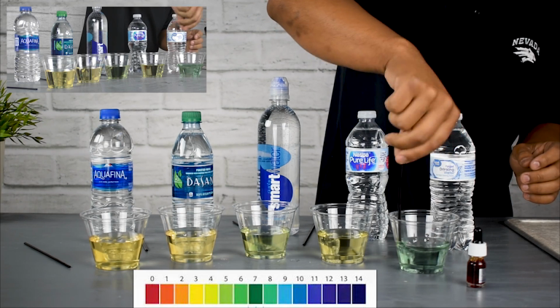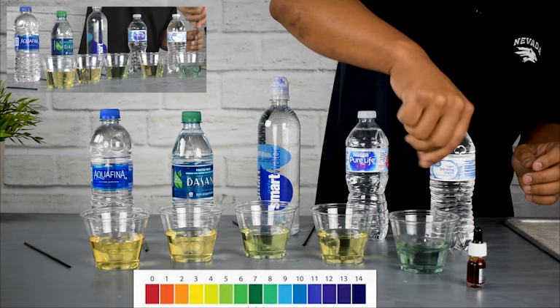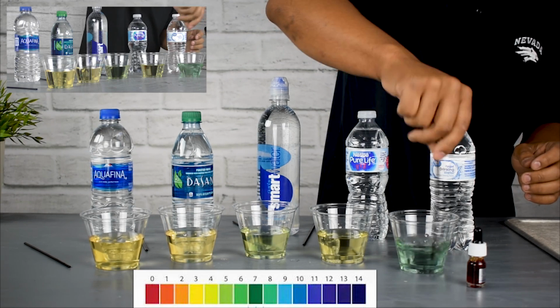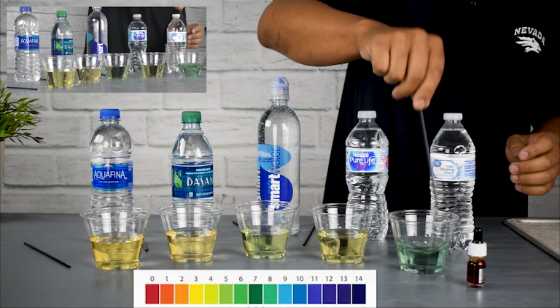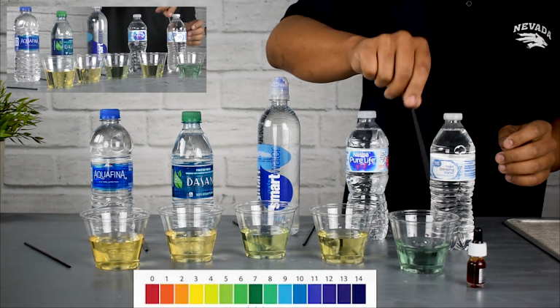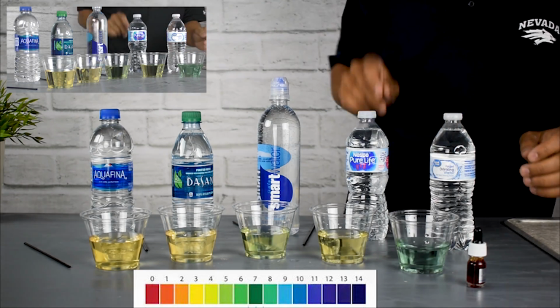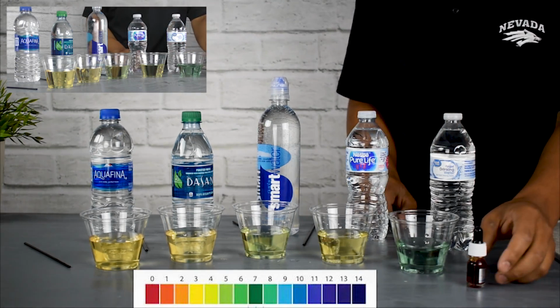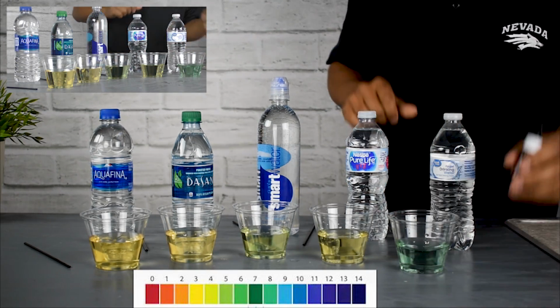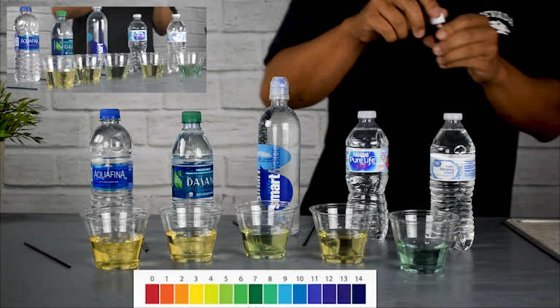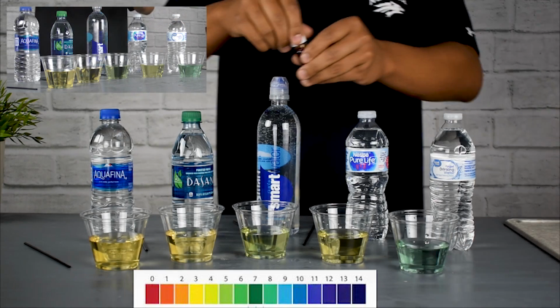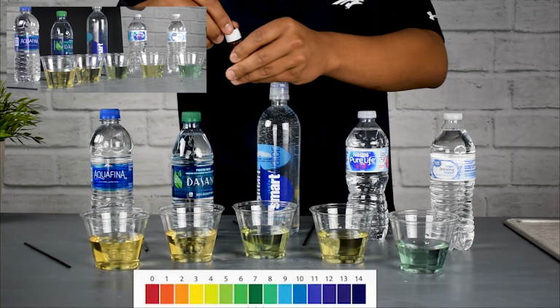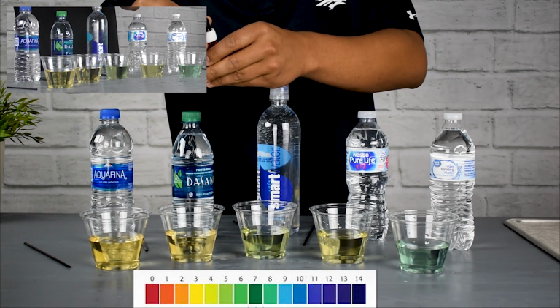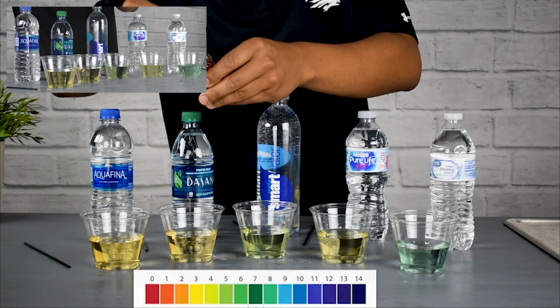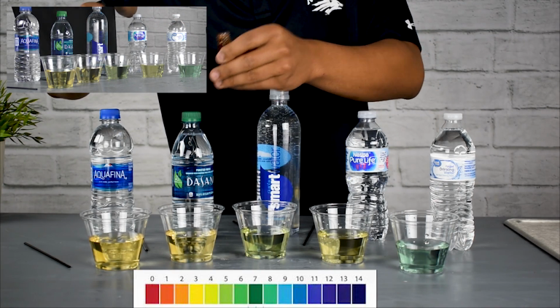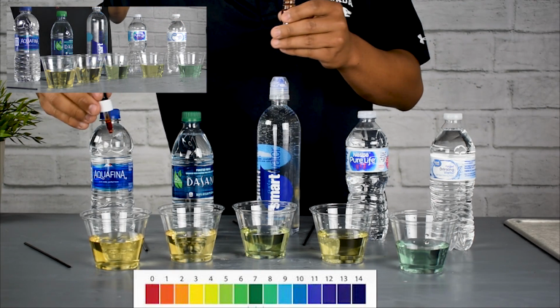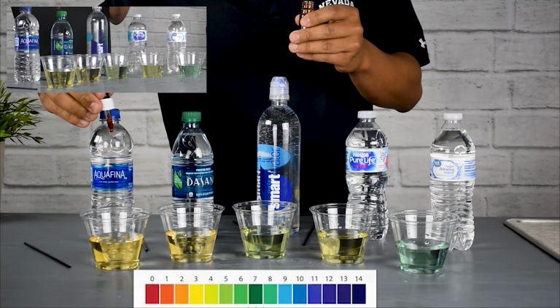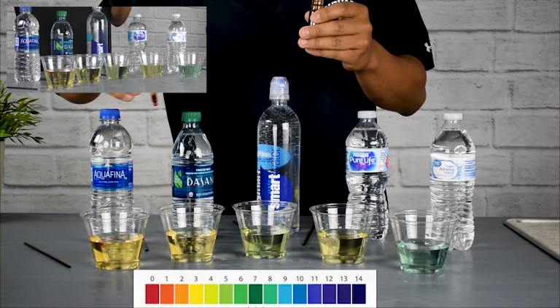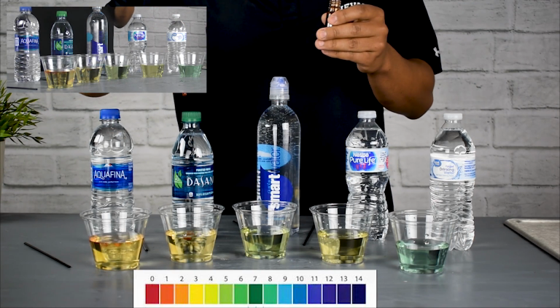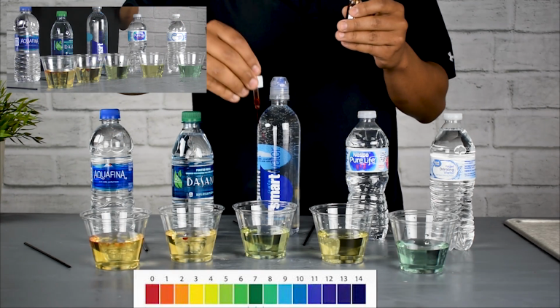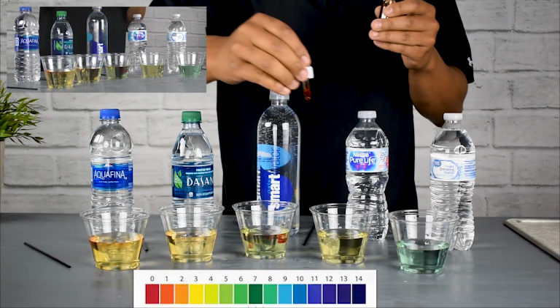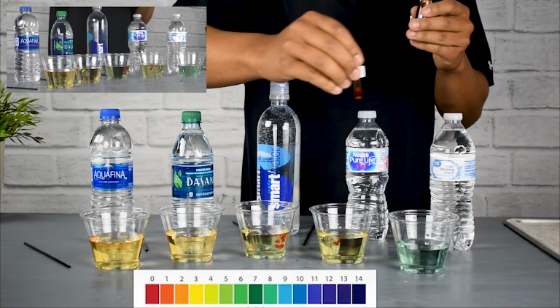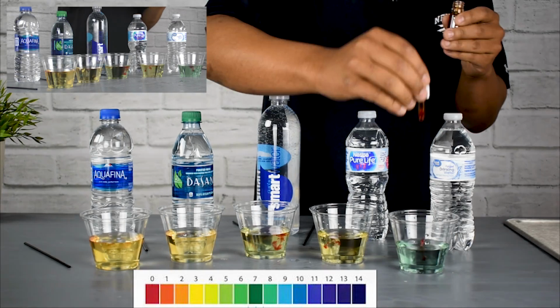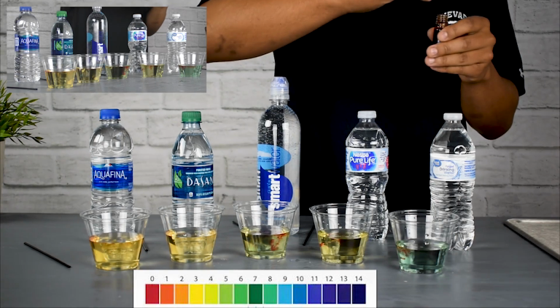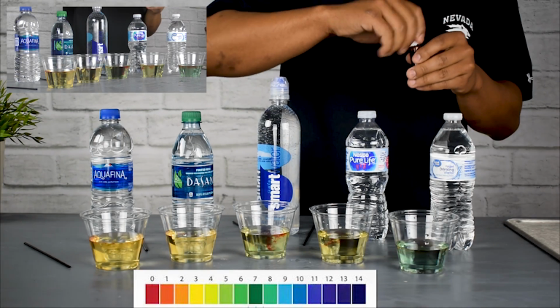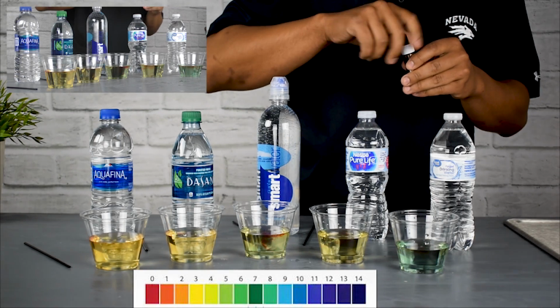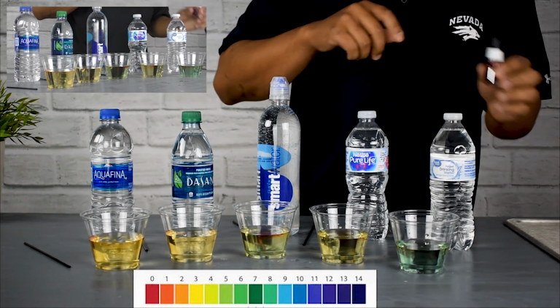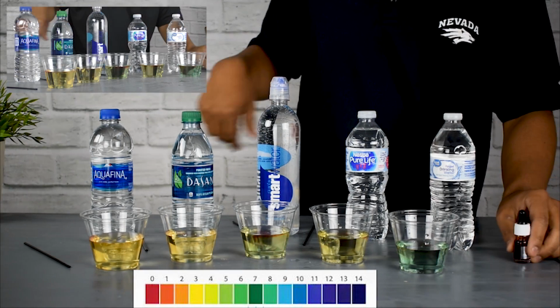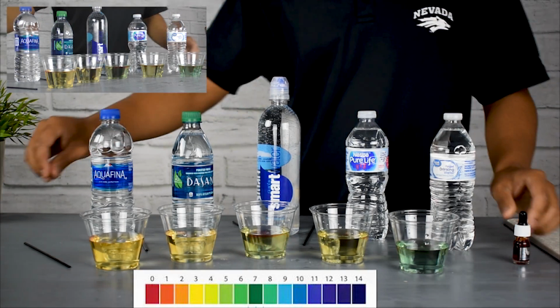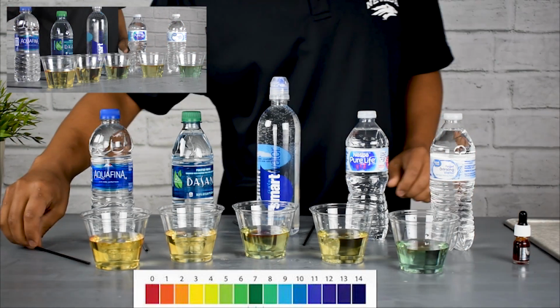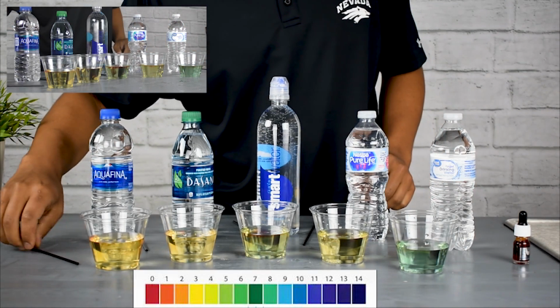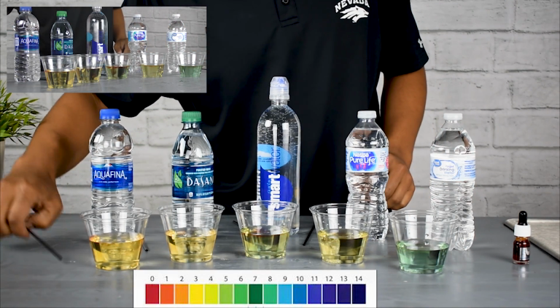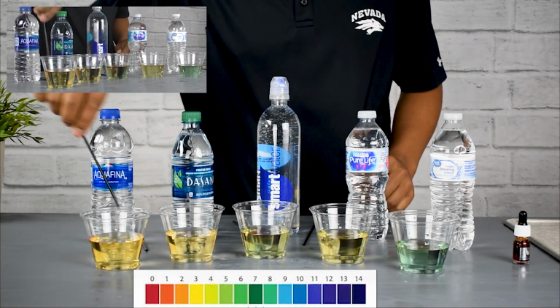The Great Value Walmart brand is pretty good — there's almost a little bit of blue-green in there, so it looks like almost an 8 to 8.5. Adding one more drop just to make those results a little more dramatic so you can see them more clearly.